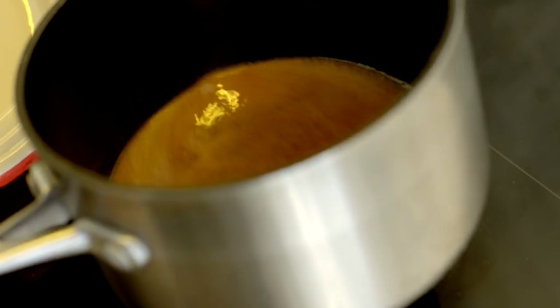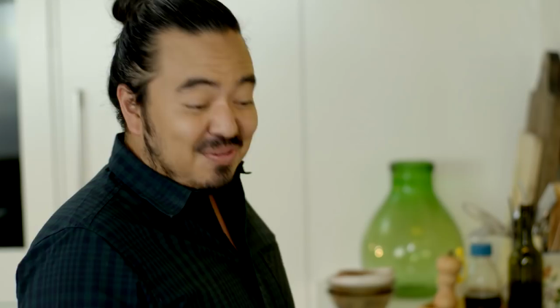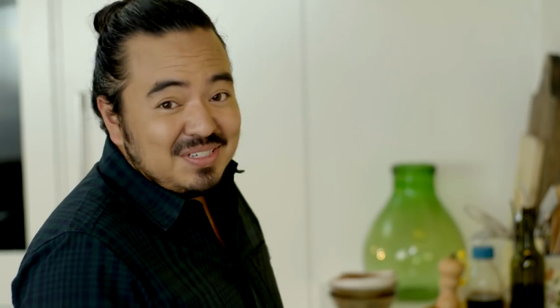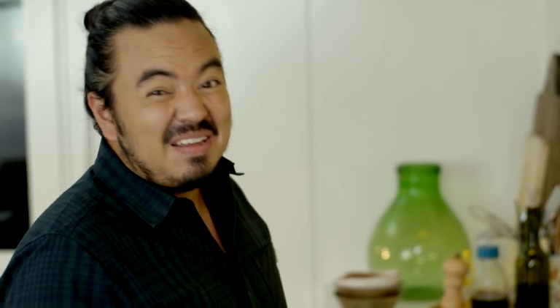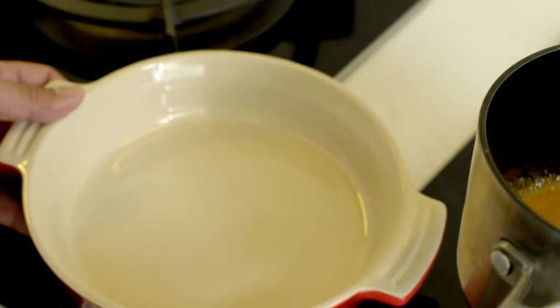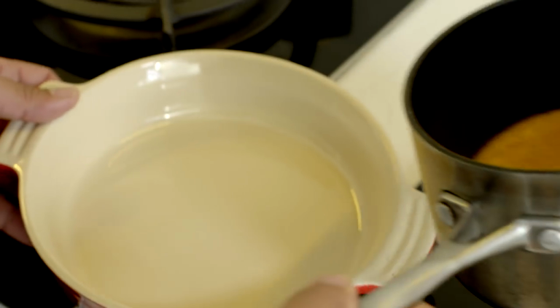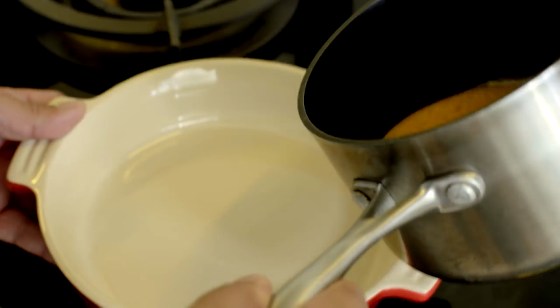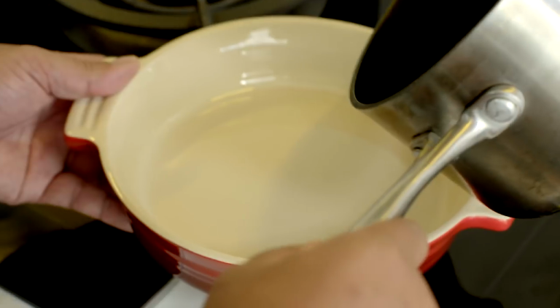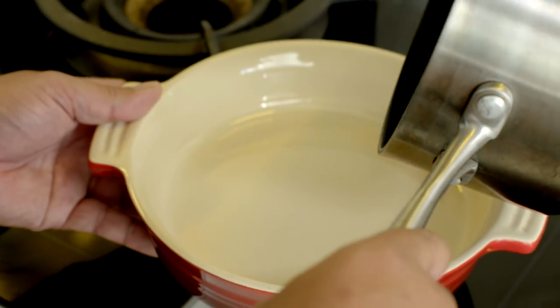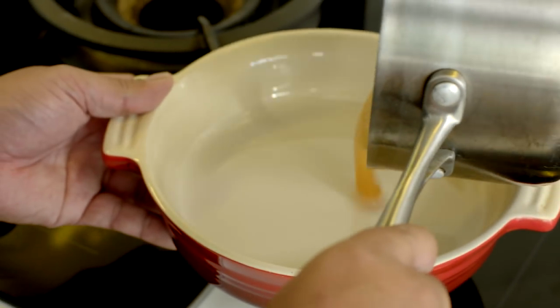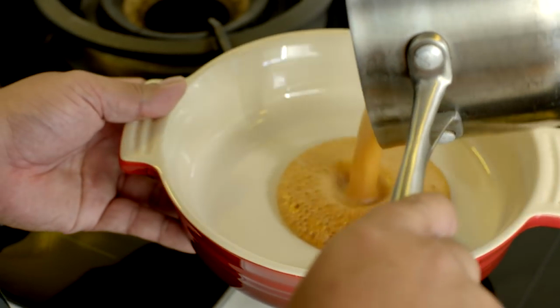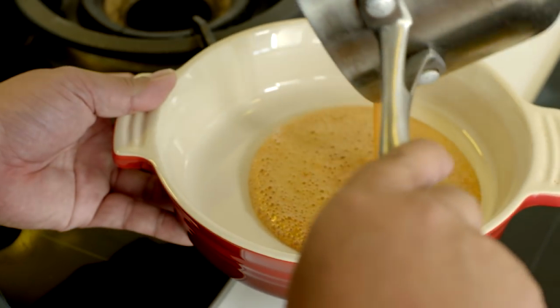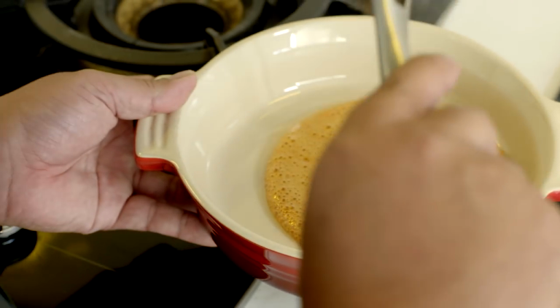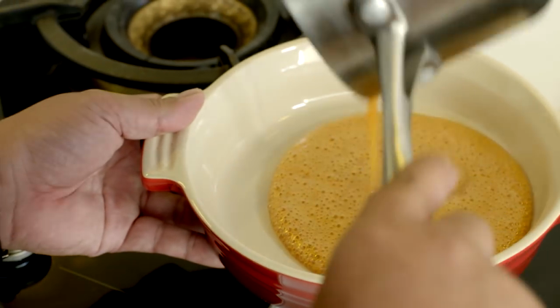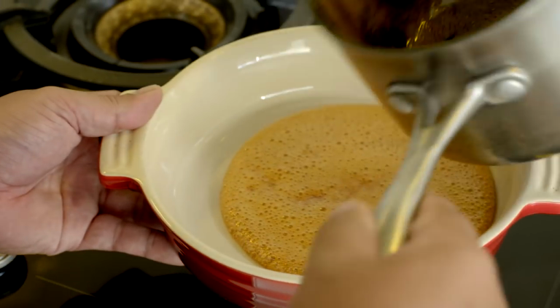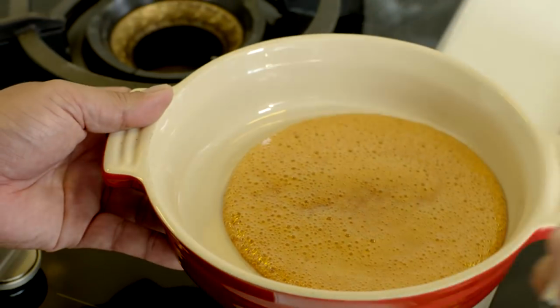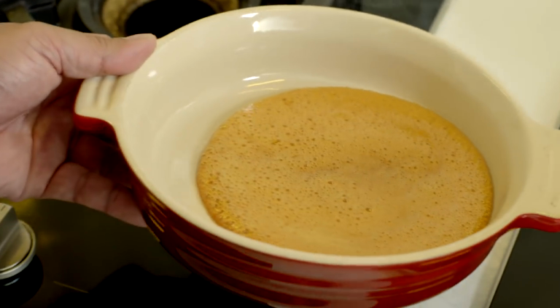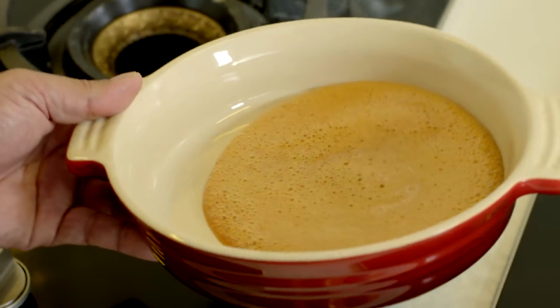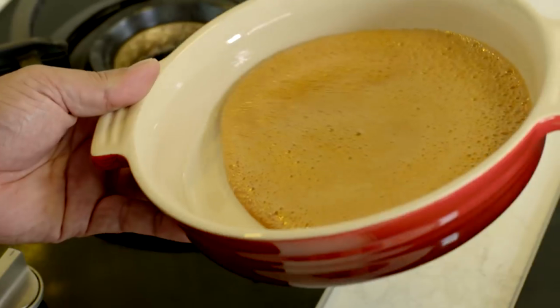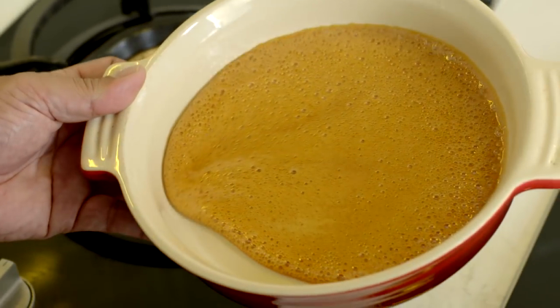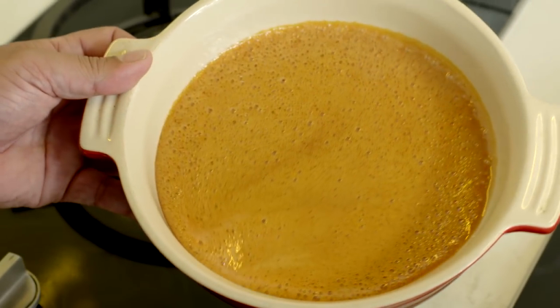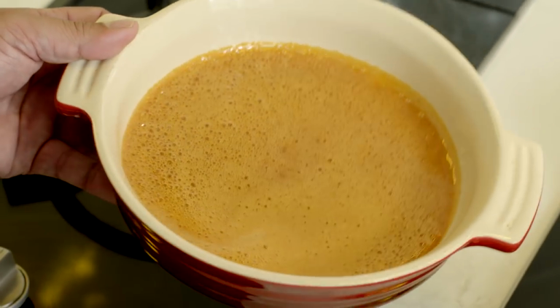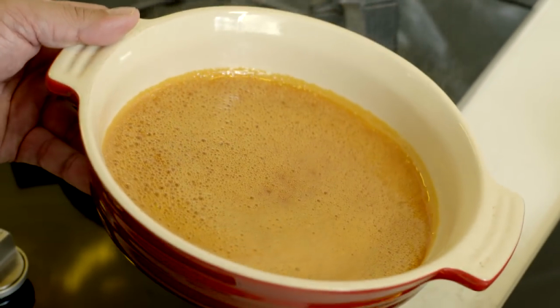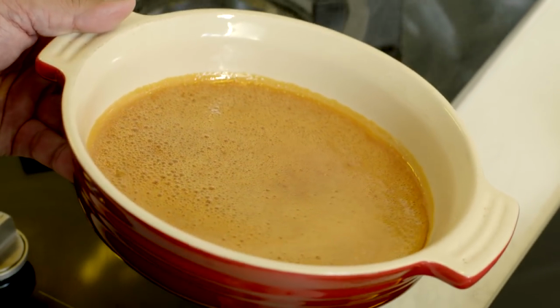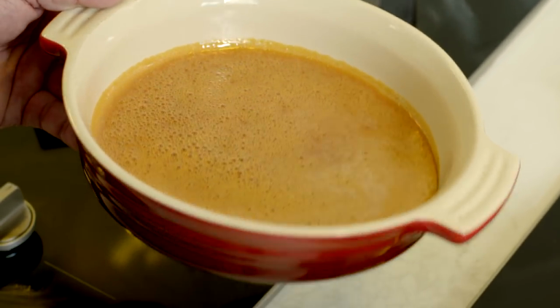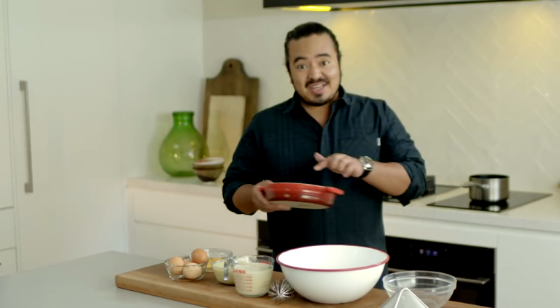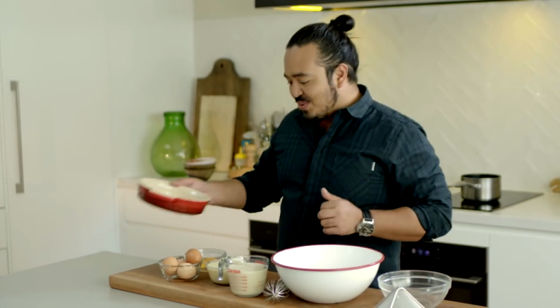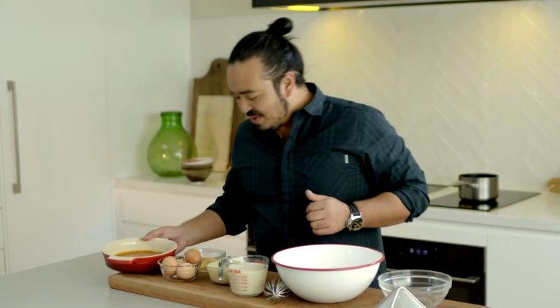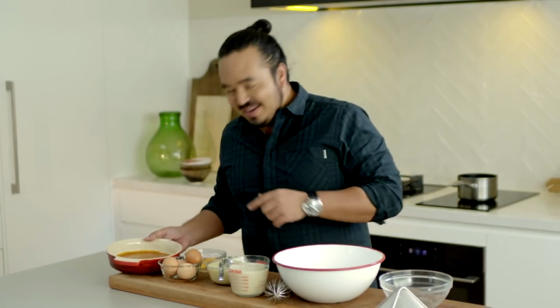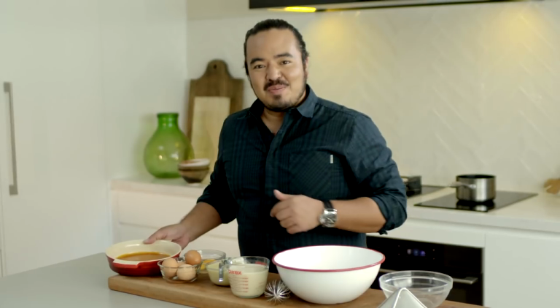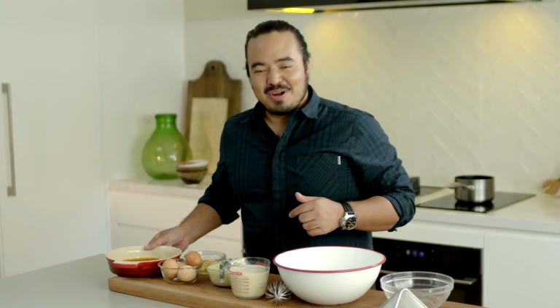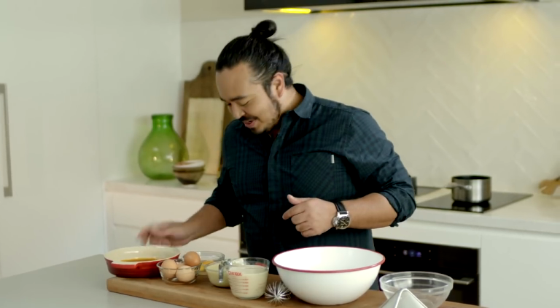I don't mind telling you the first time I did that I really did burn it. Swirl that round to get an even colour, put that straight into my dish and while it's still hot make sure that it's really coating all of it. Just let this cool down a bit while I make my crème caramel mix.